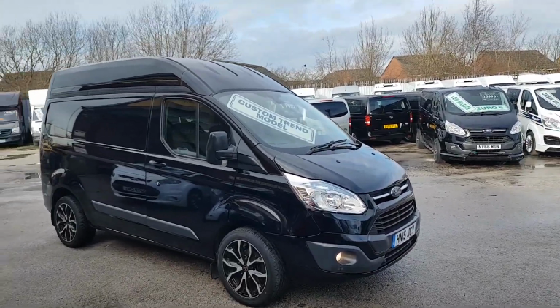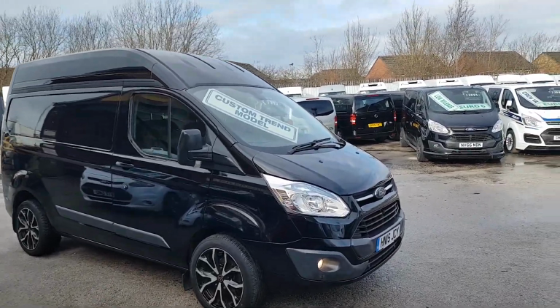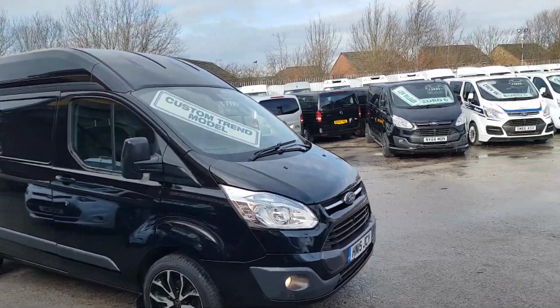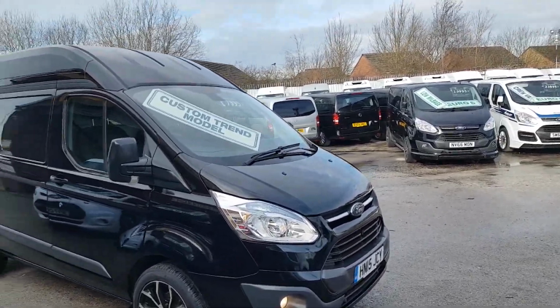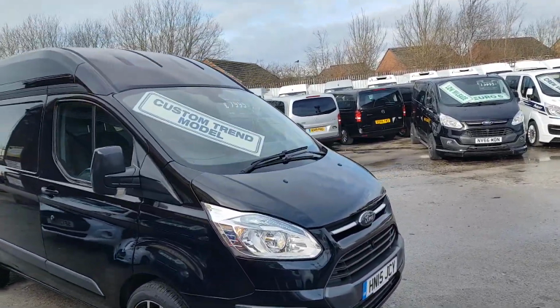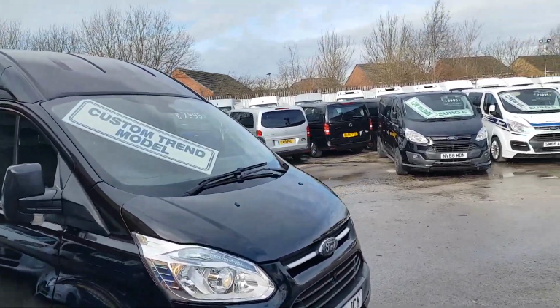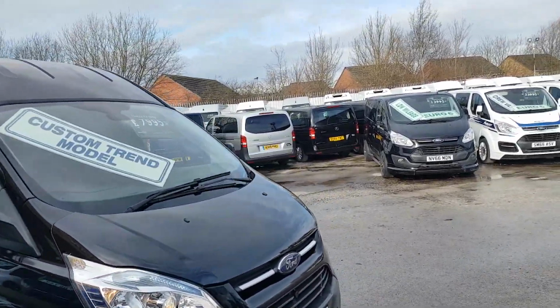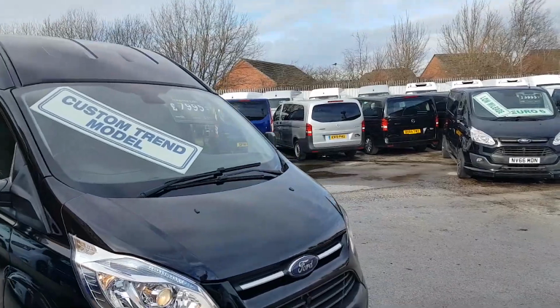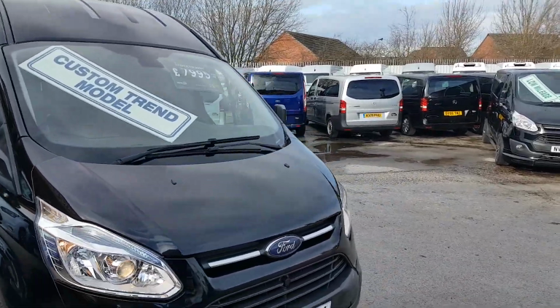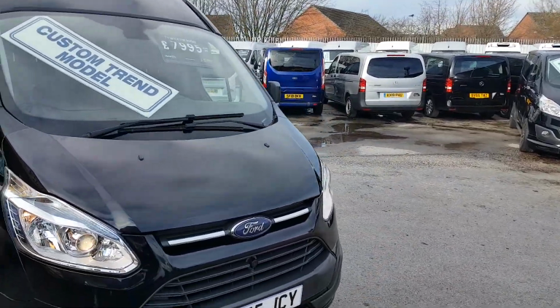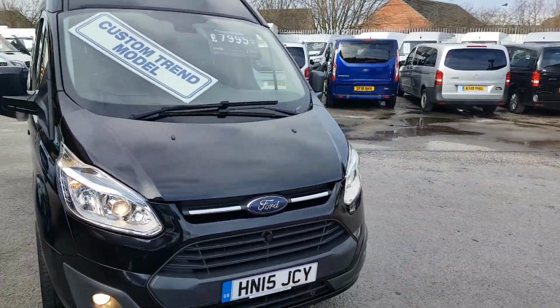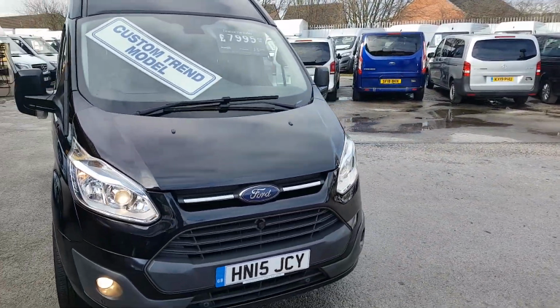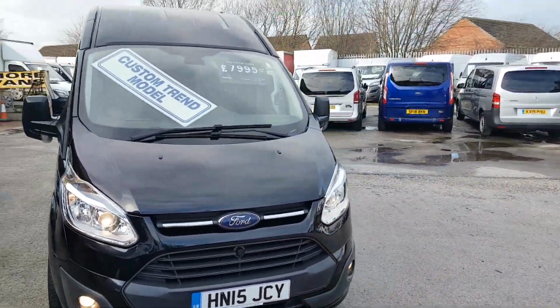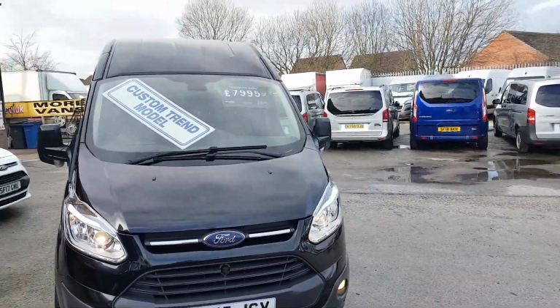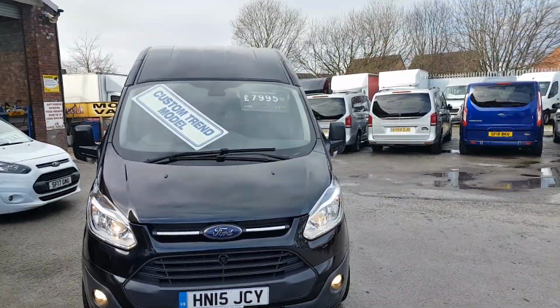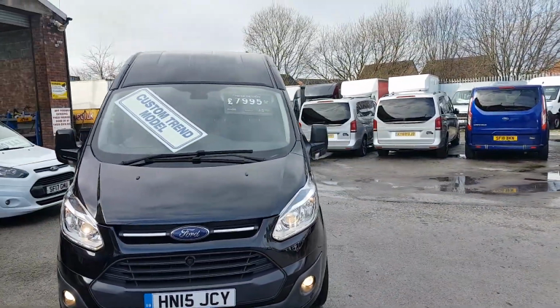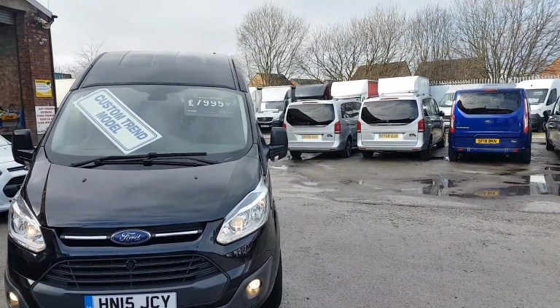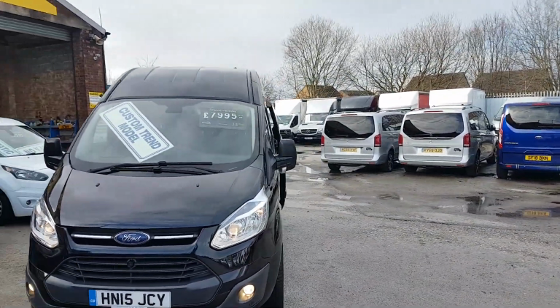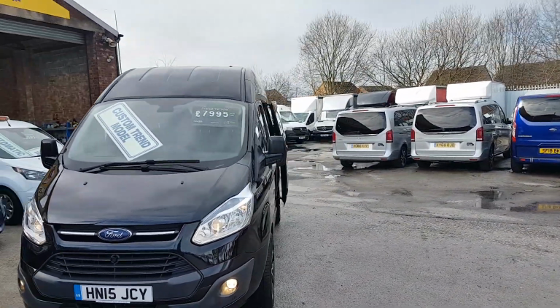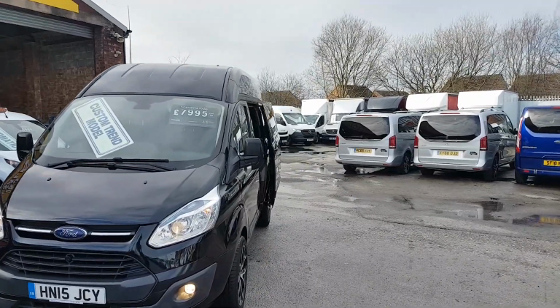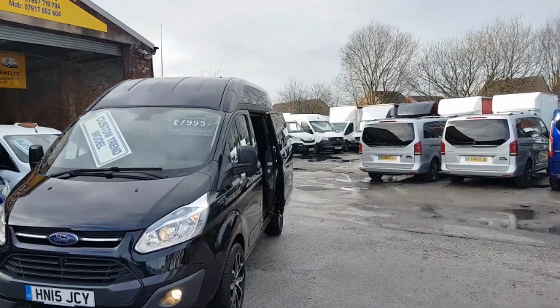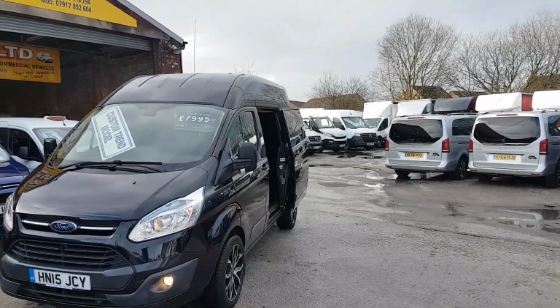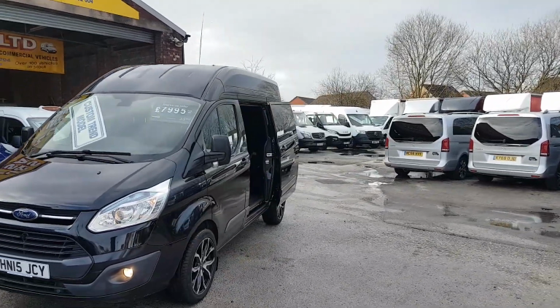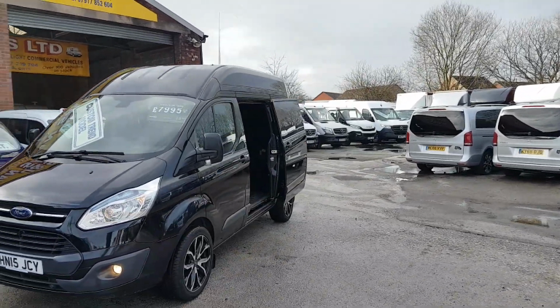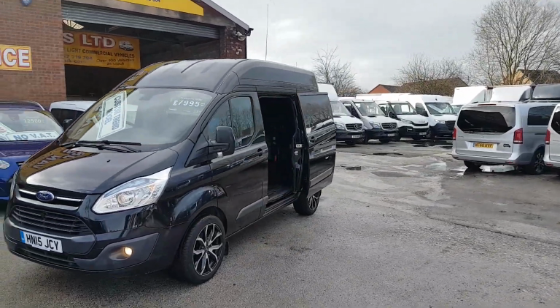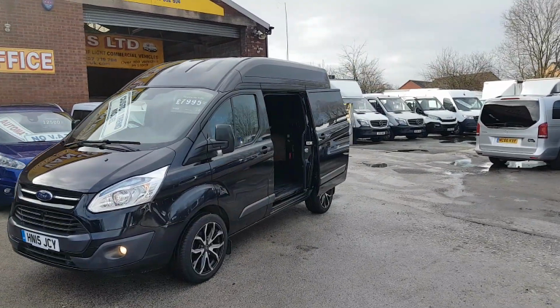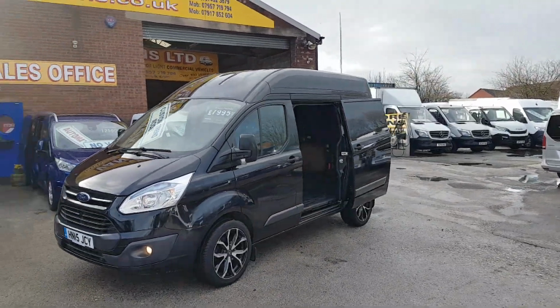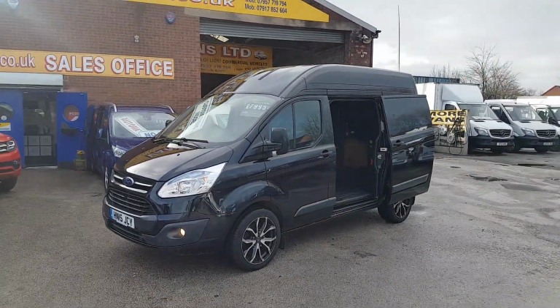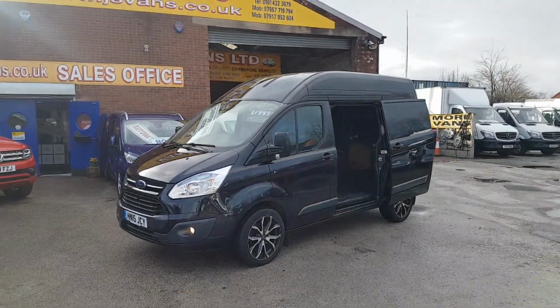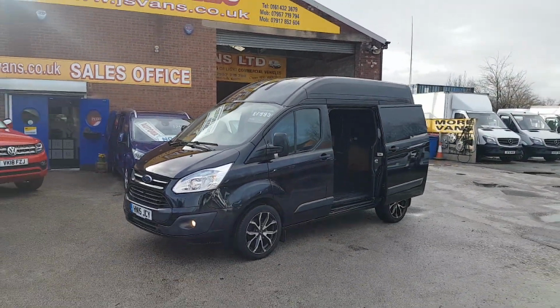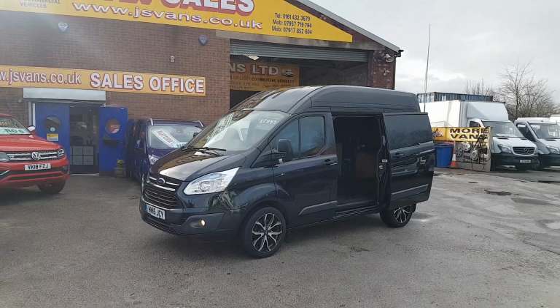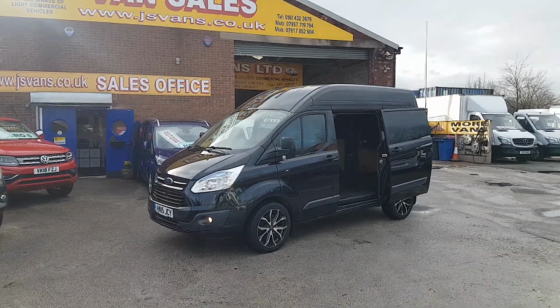Service records, spare key, HPI report, one owner from new. Clean van all round. It has got a couple of scratches, little marks here and there on the alloys, and a few little scratches on the paintwork, but we priced it accordingly.